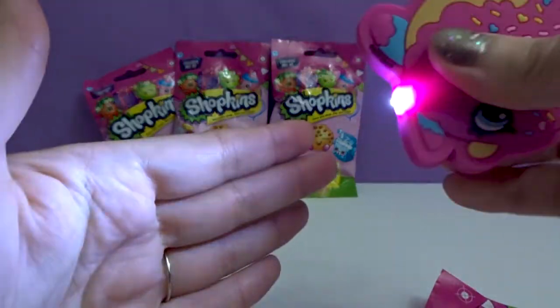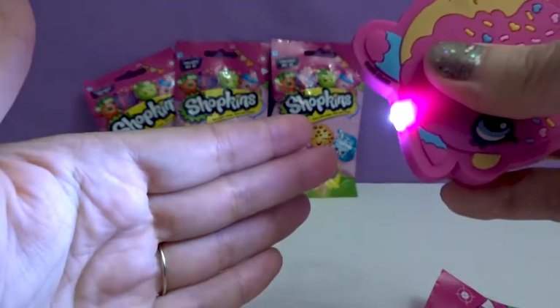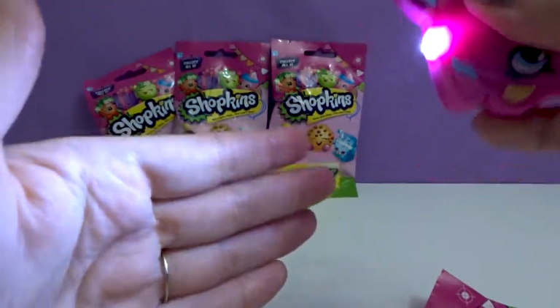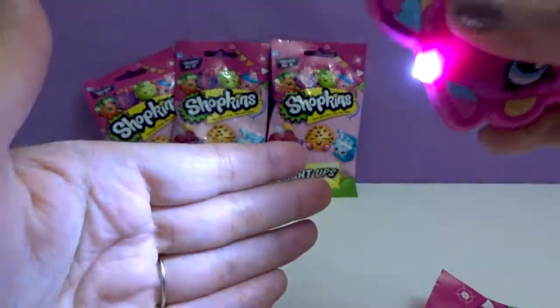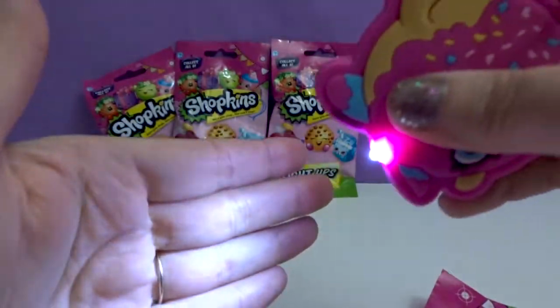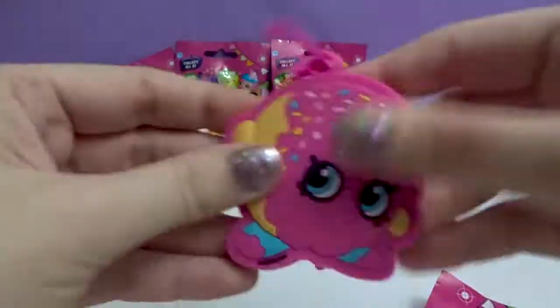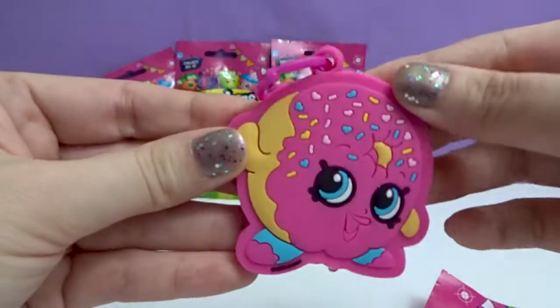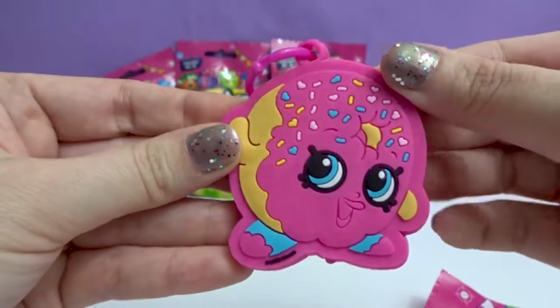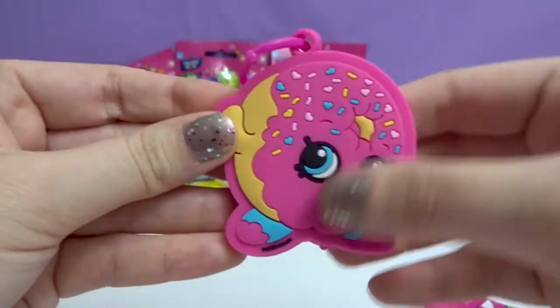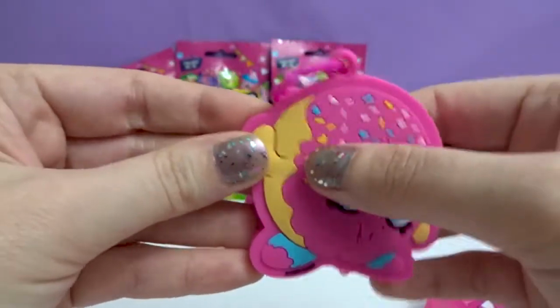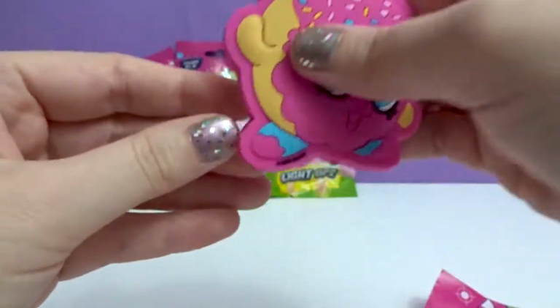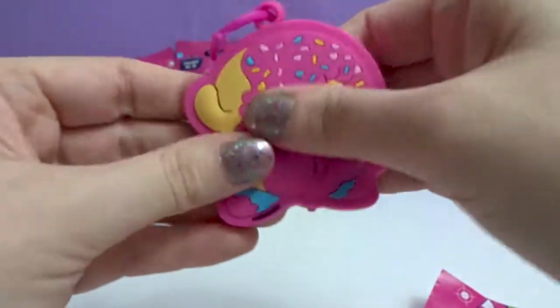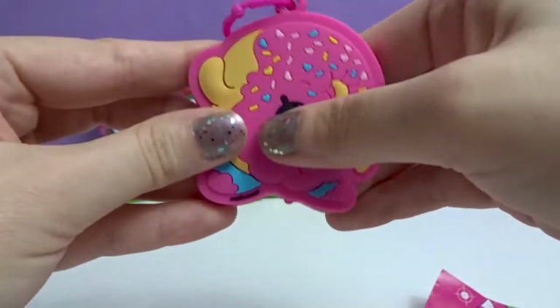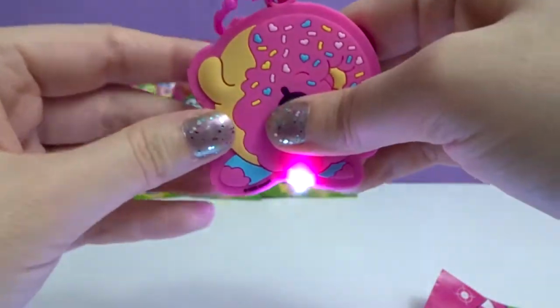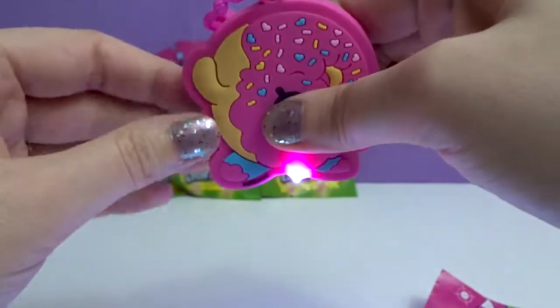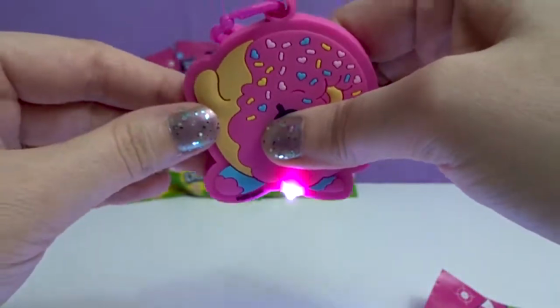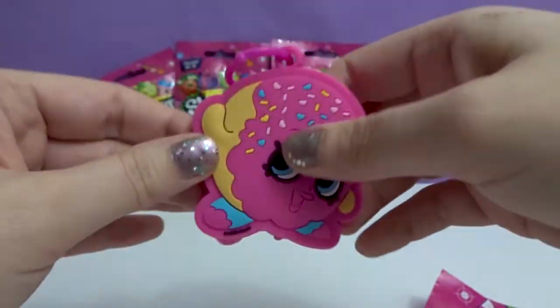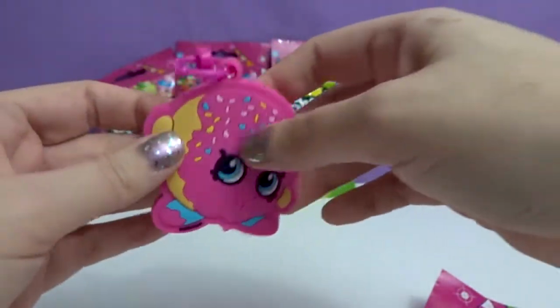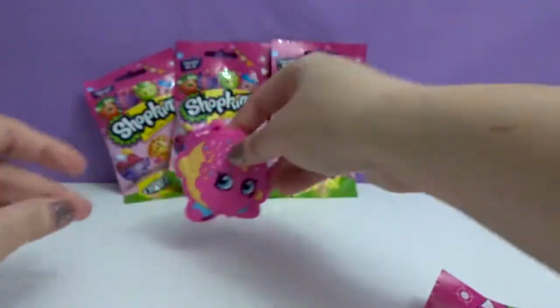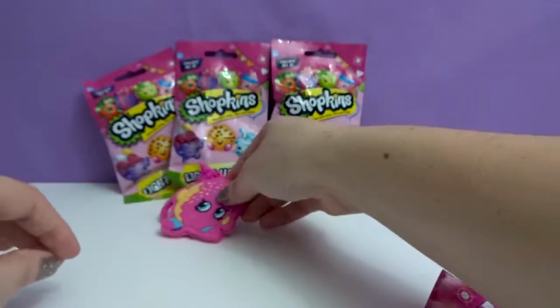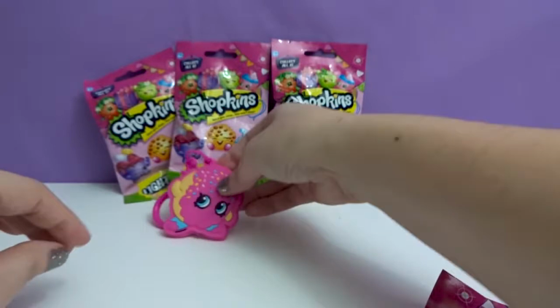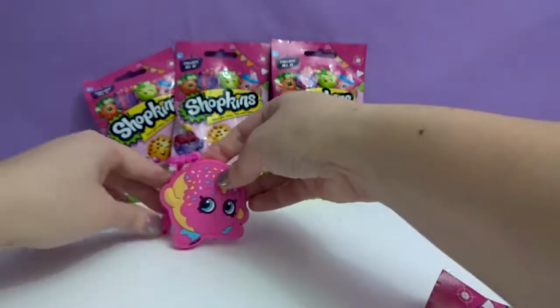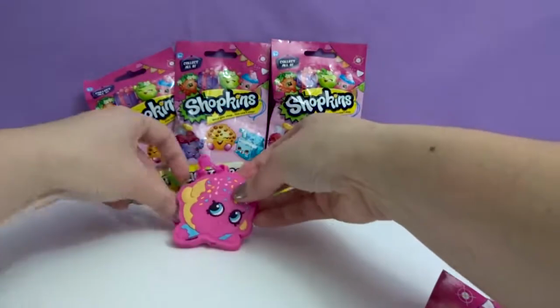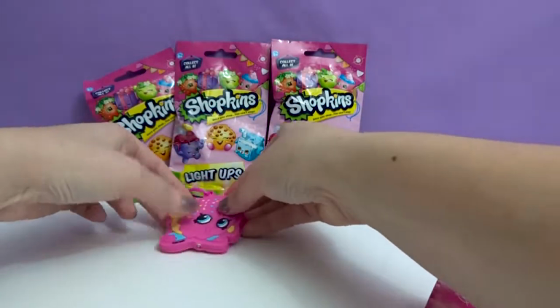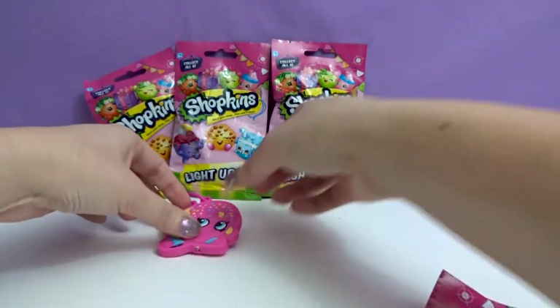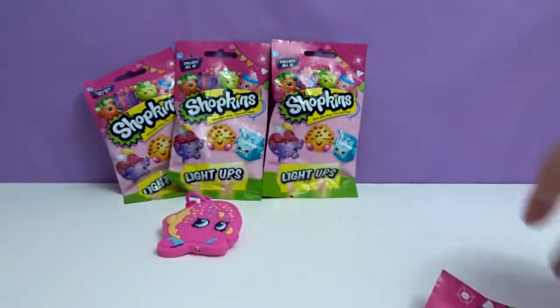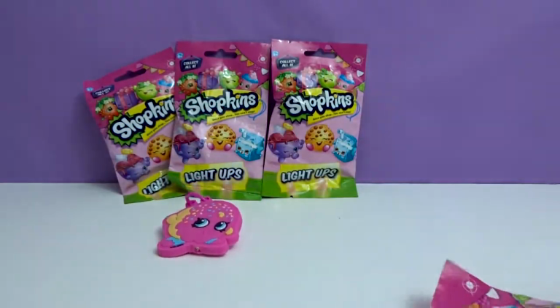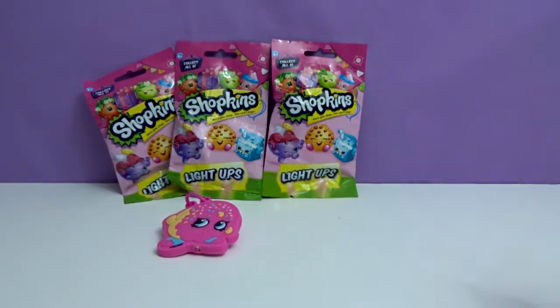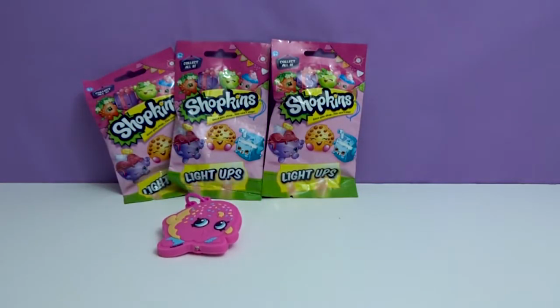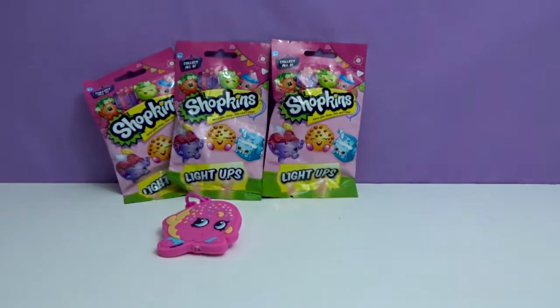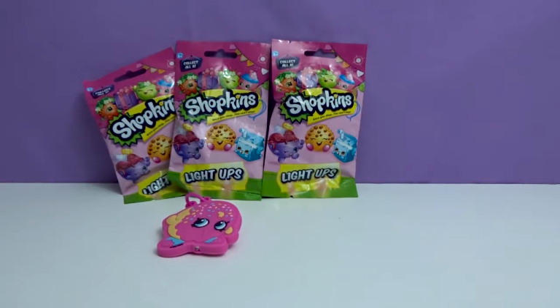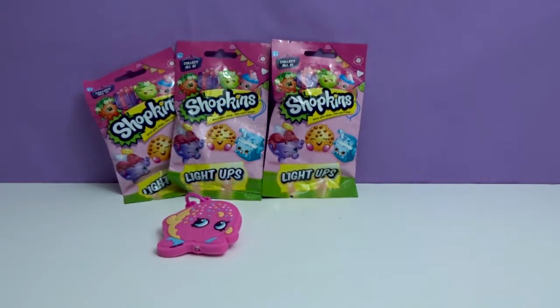It lights up. Very cool. And like we said before, test the lights. If you're going to buy some, you could test them in the bag — like you could press the bag and it'll light up — to make sure you don't get a bad light or something.